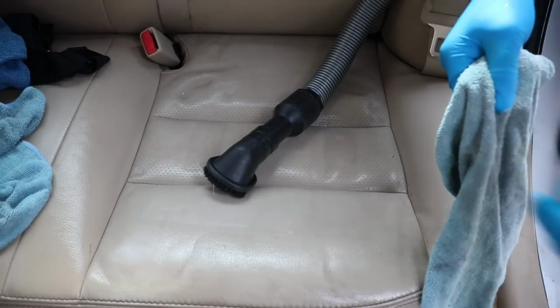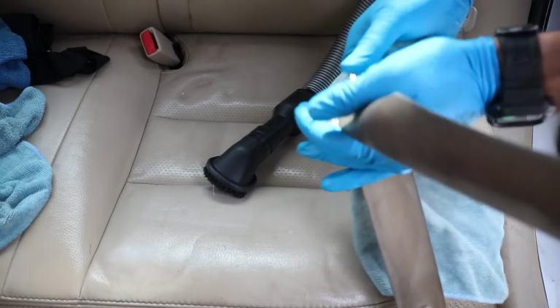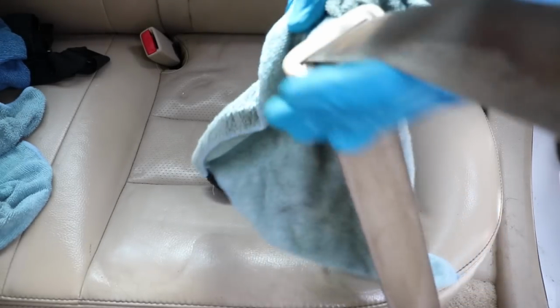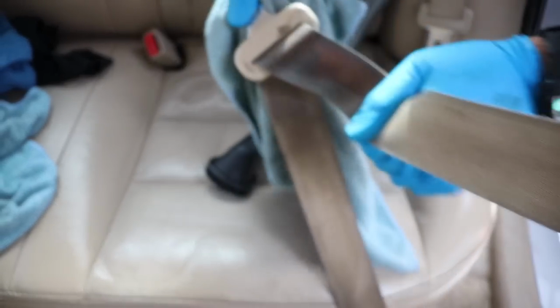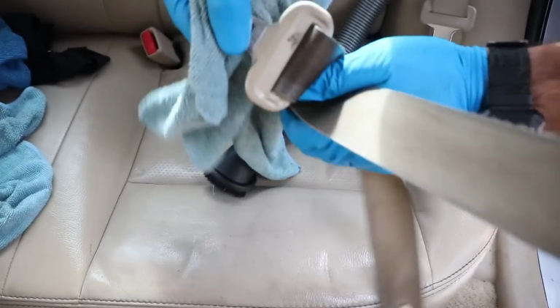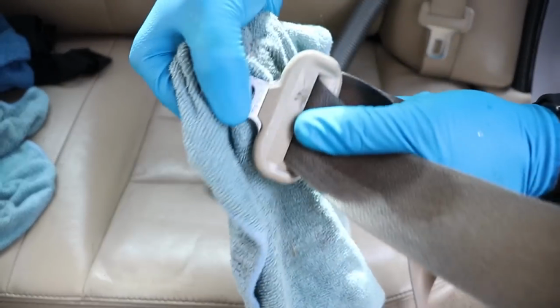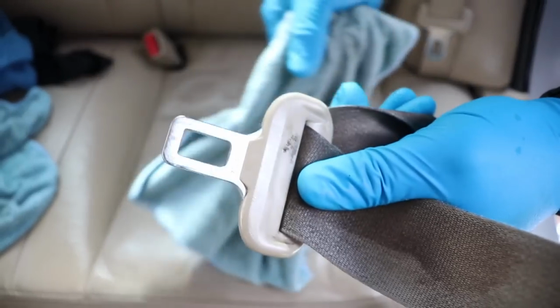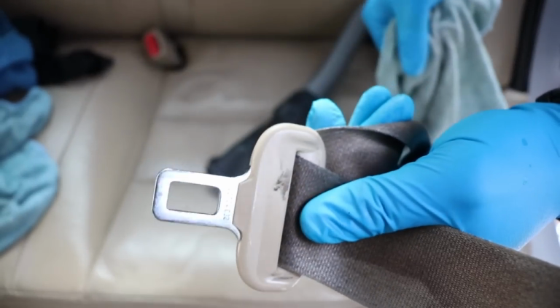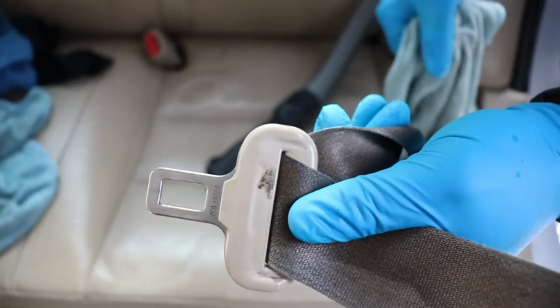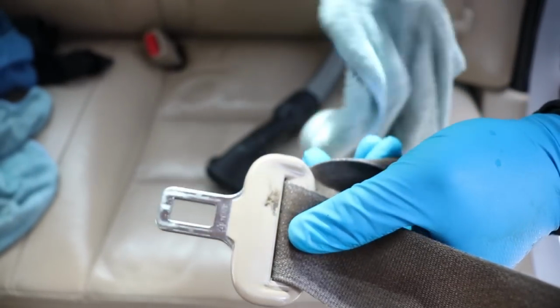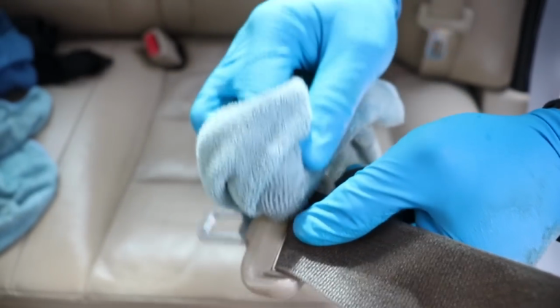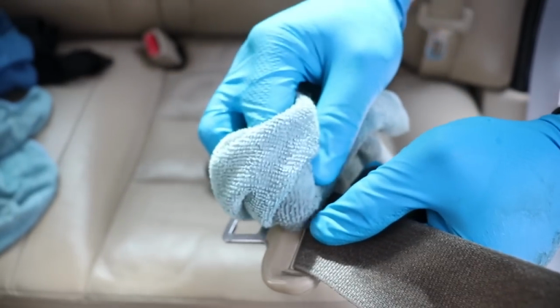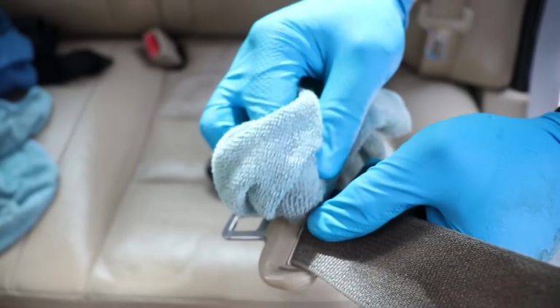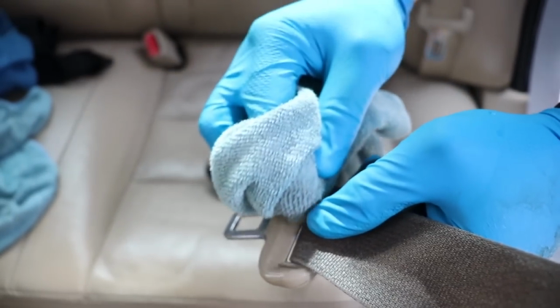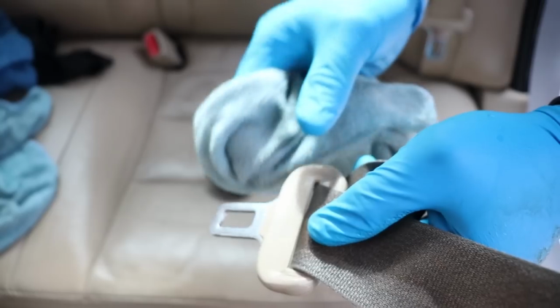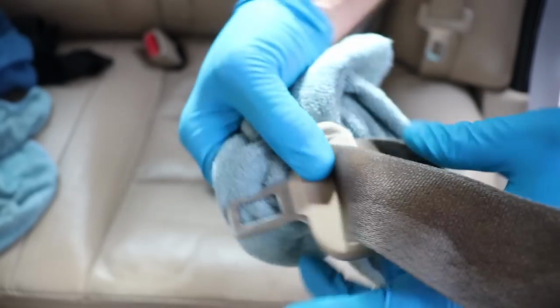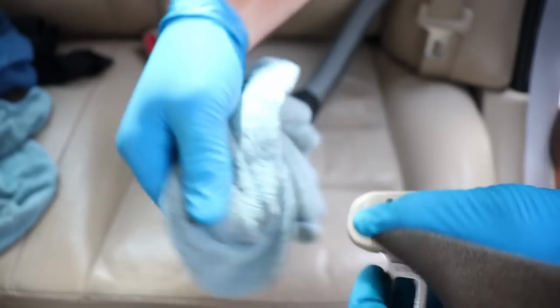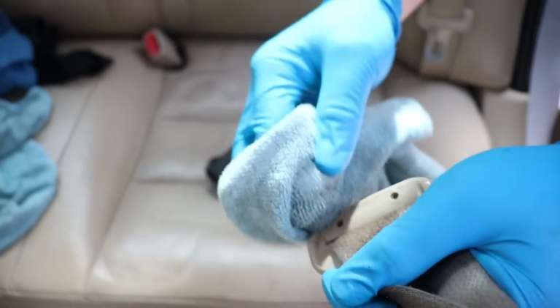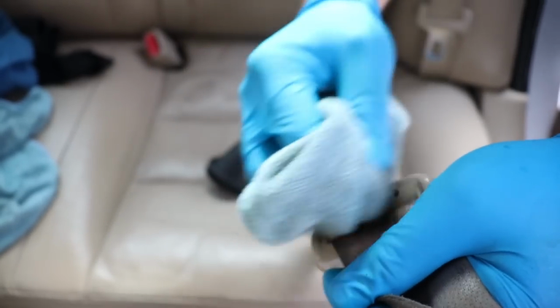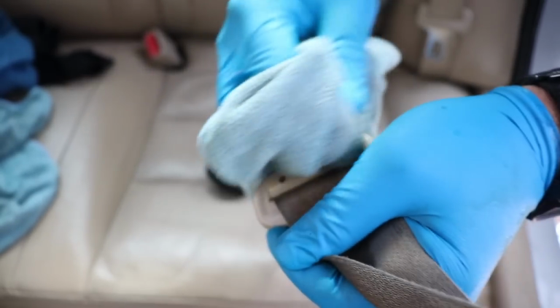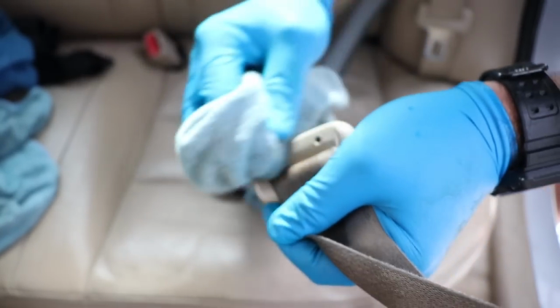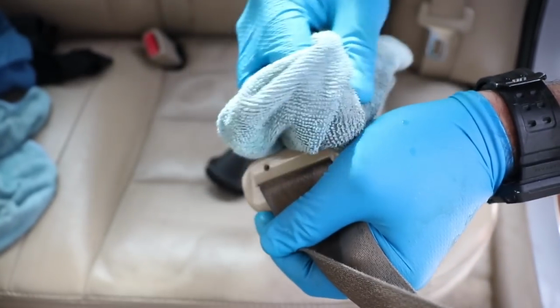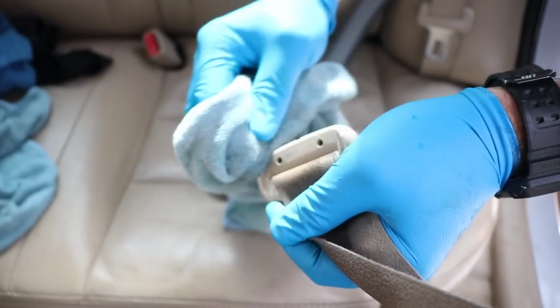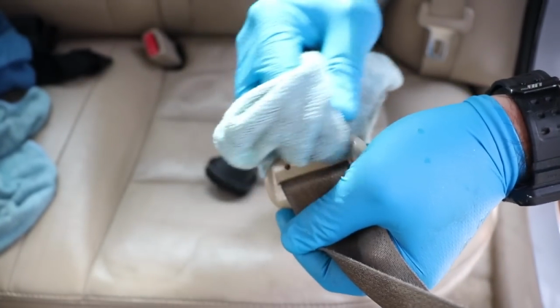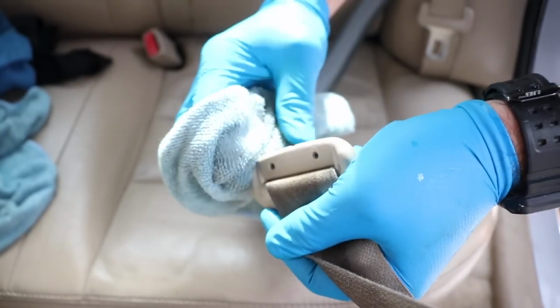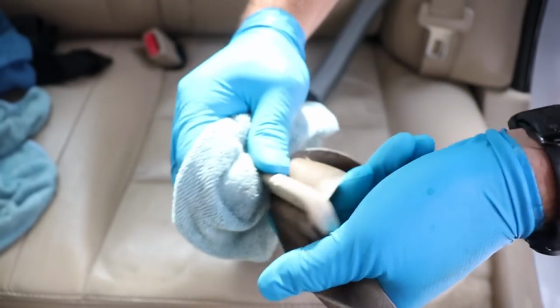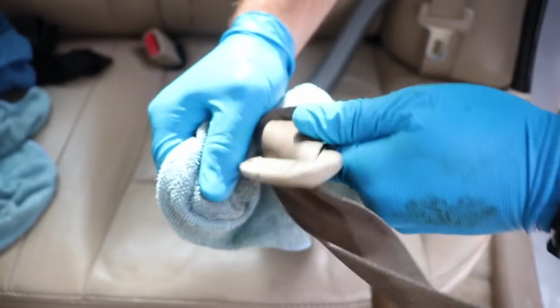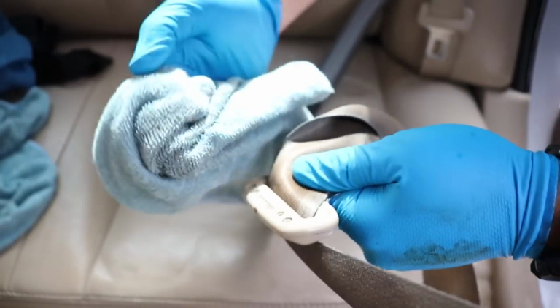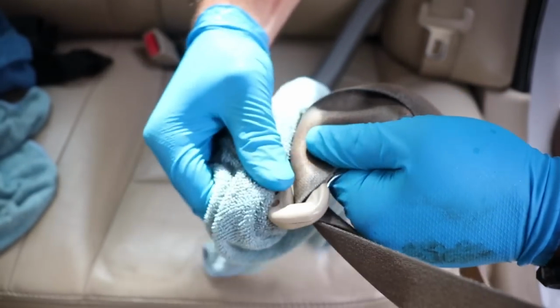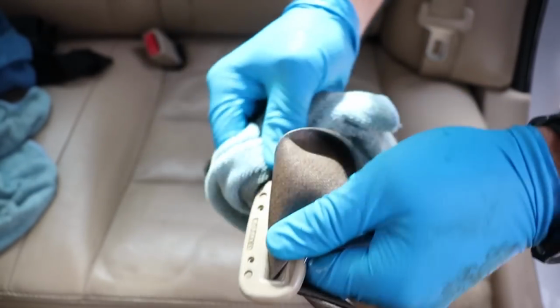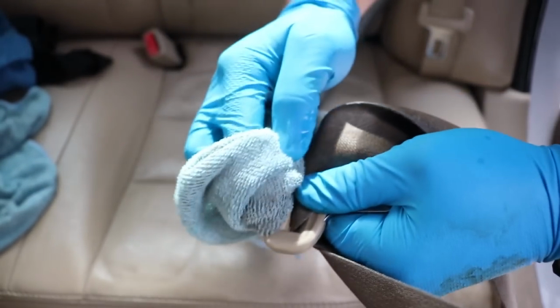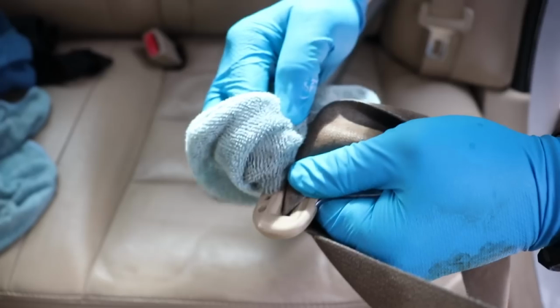The seat belt buckle also gets a lot of grime on it. Make sure to pull it out and clean the buckle on the front, the back — turn it all around so you can clean it properly.